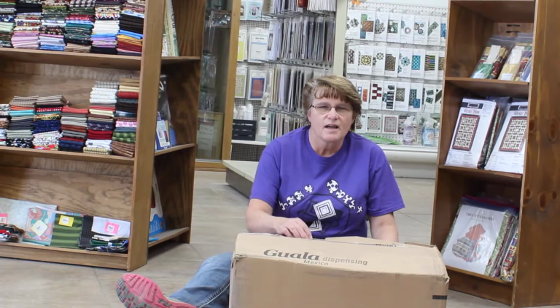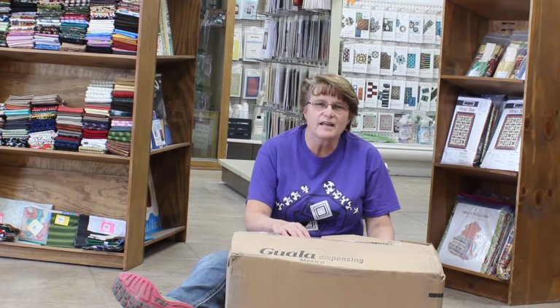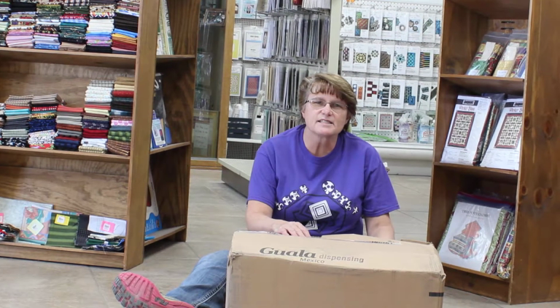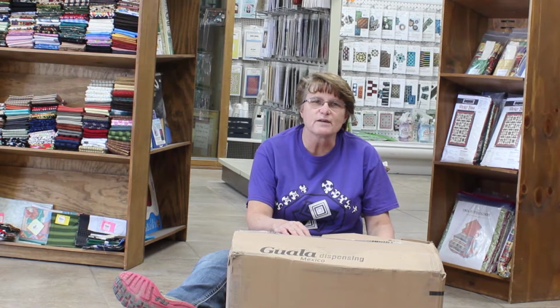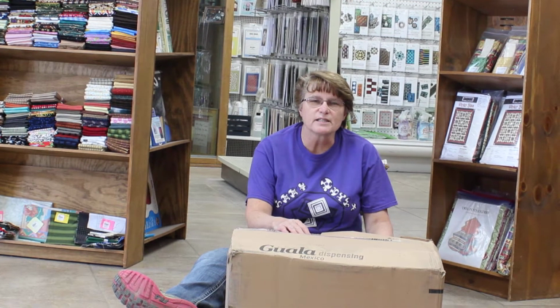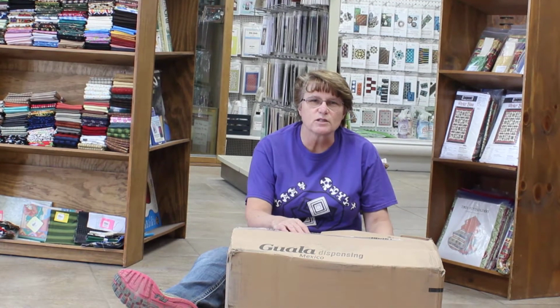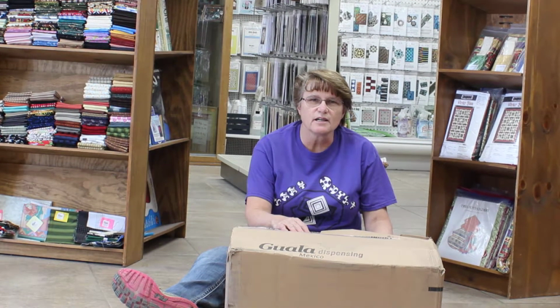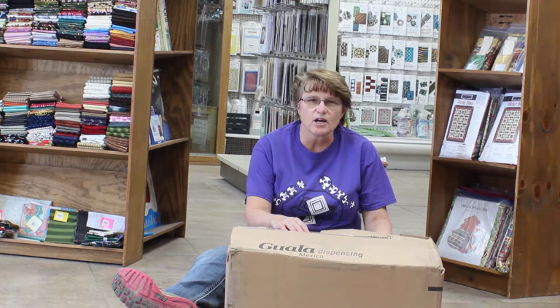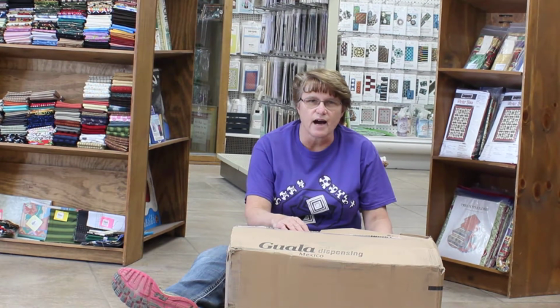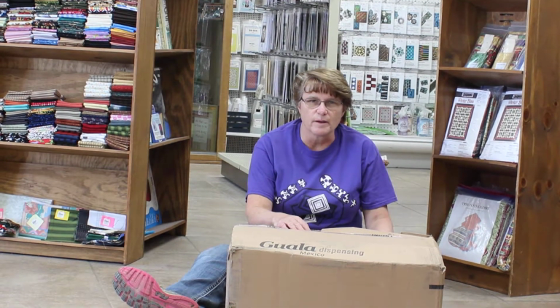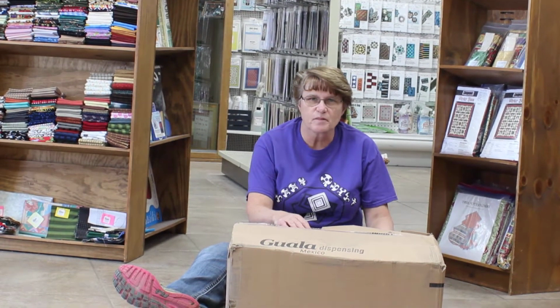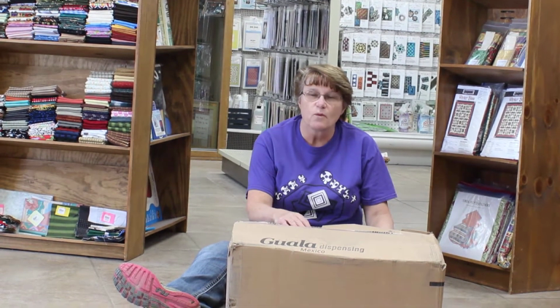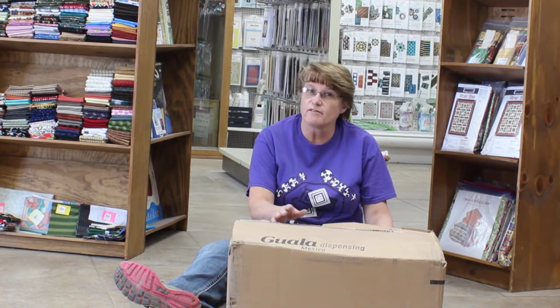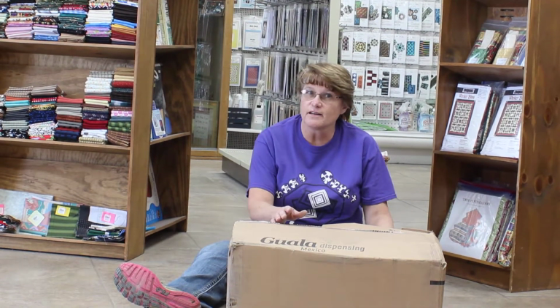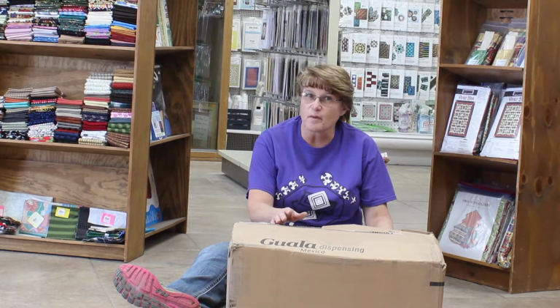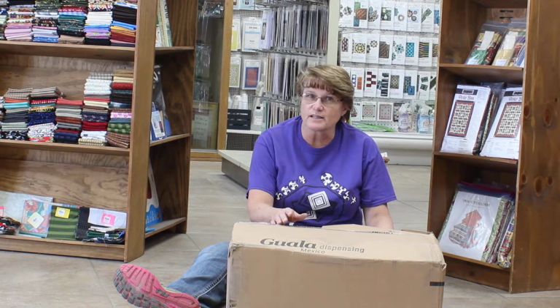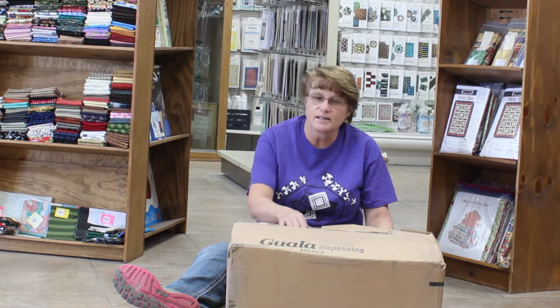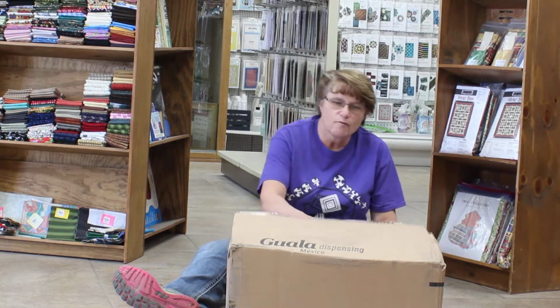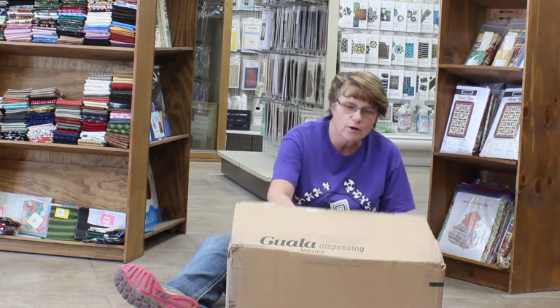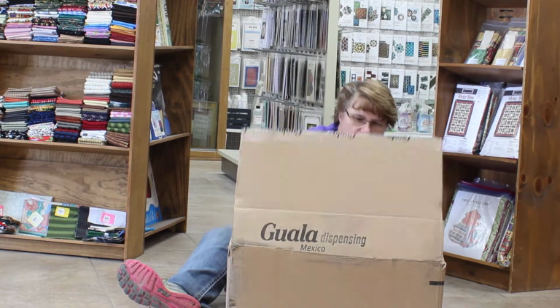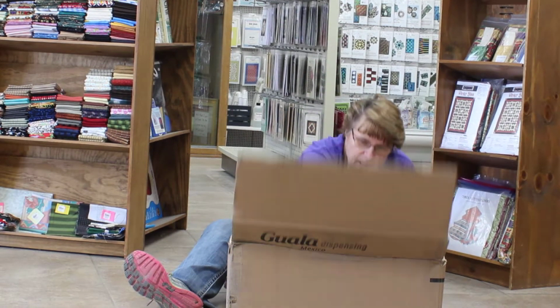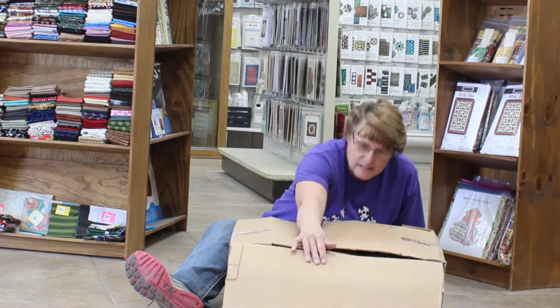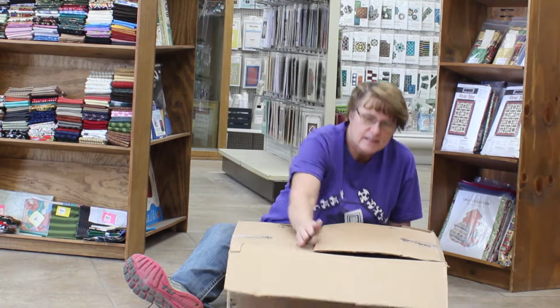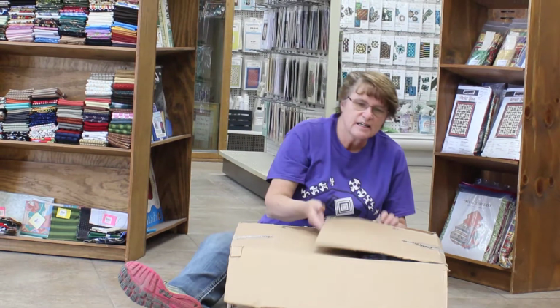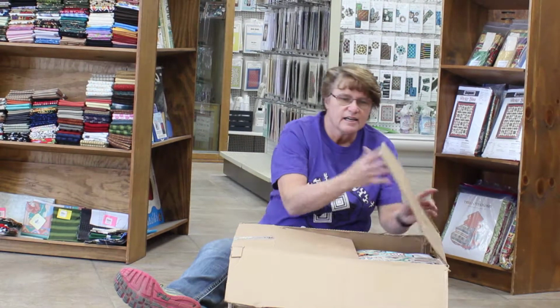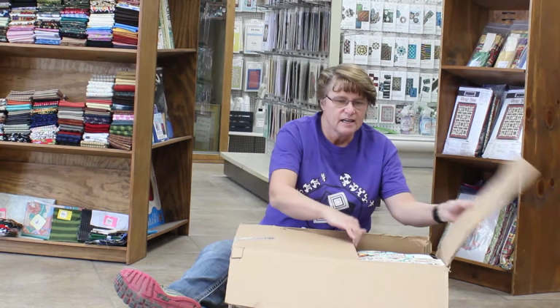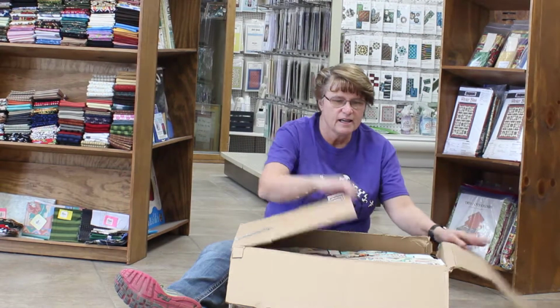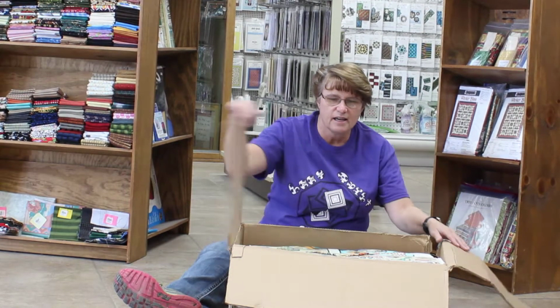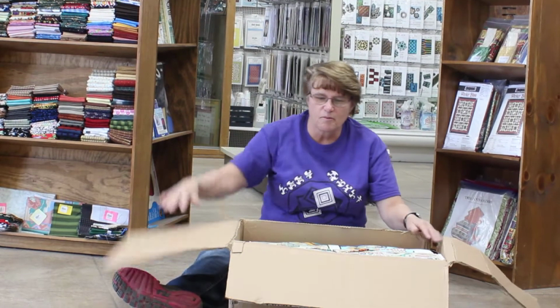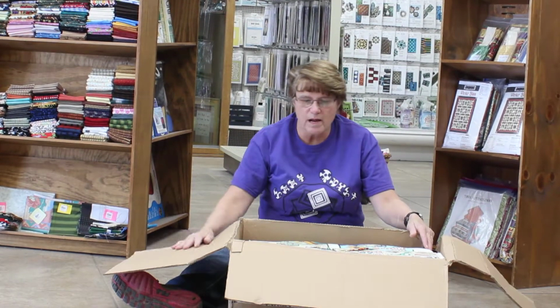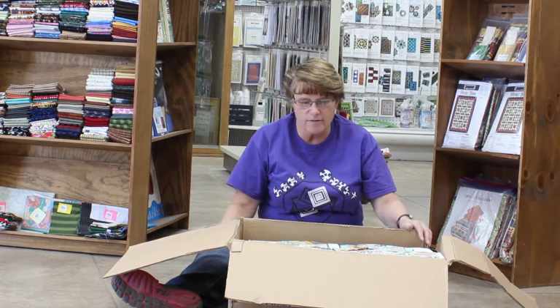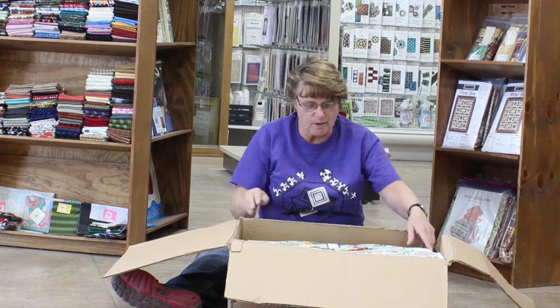Hi, this is Lee with Lee's Quilt Shed in Jolly, Iowa. We have yet another box for you of brand new fabrics.